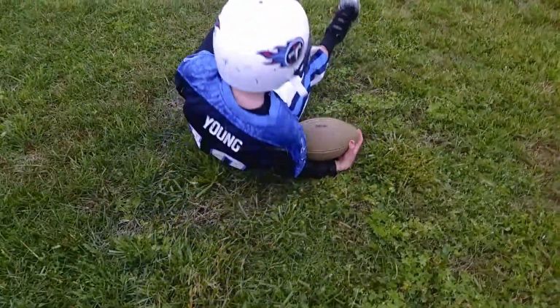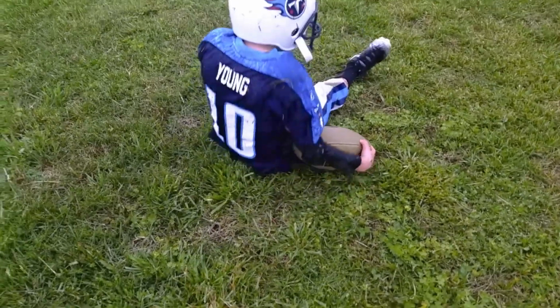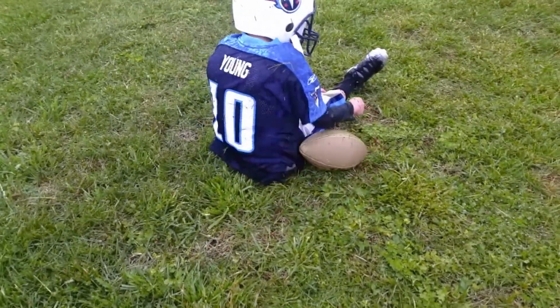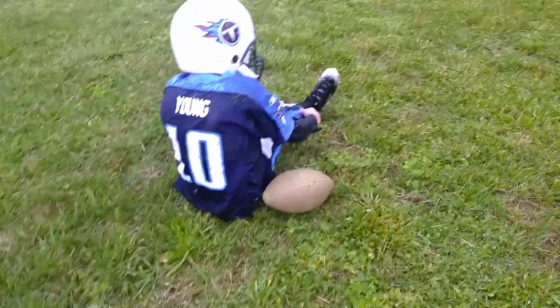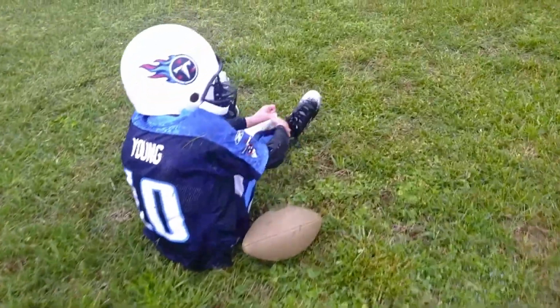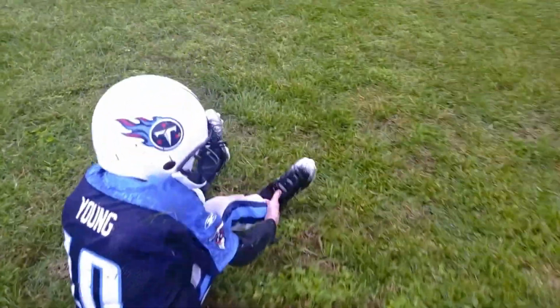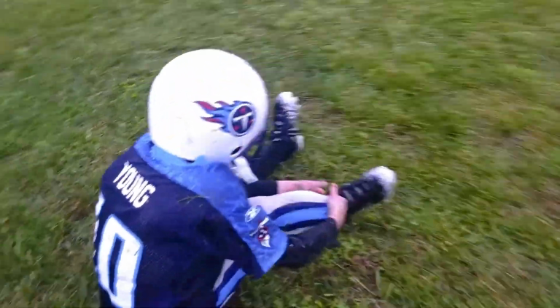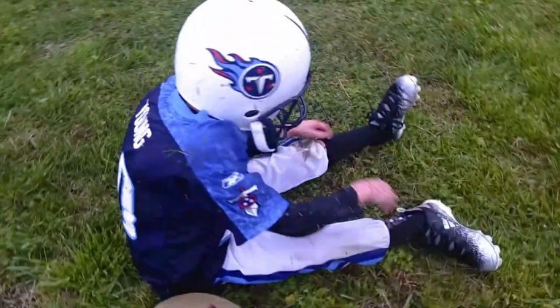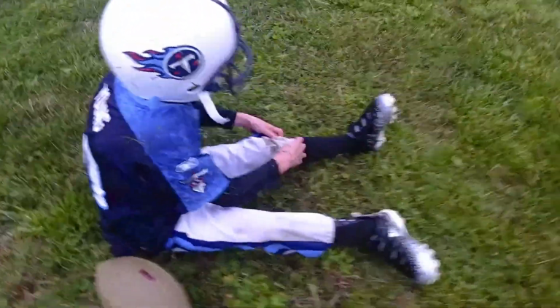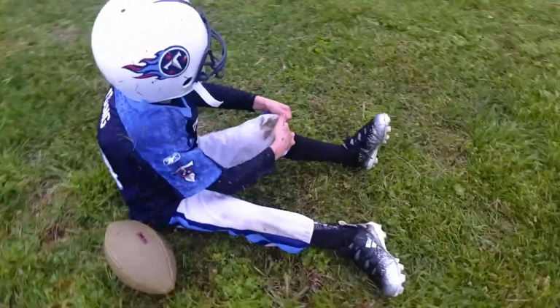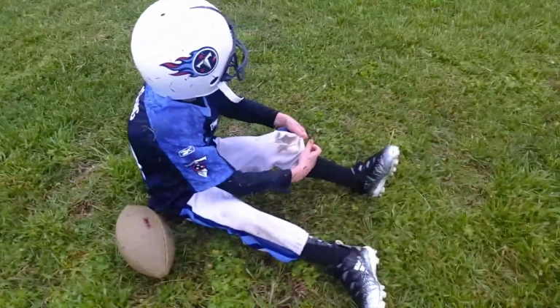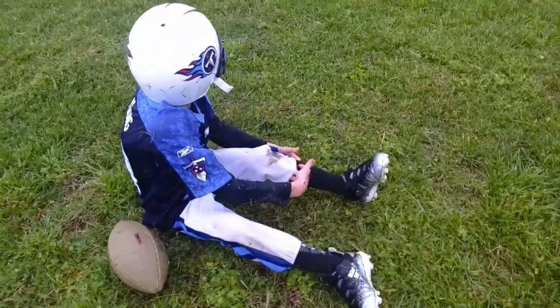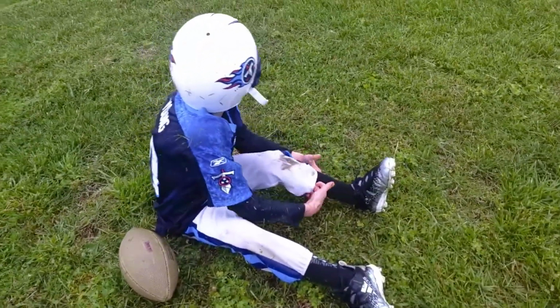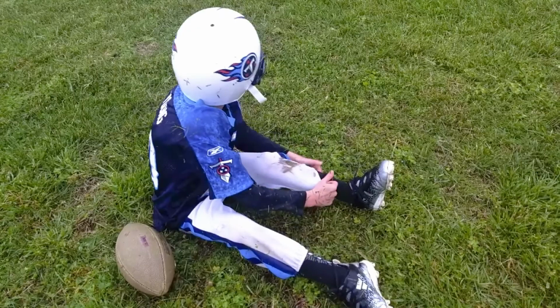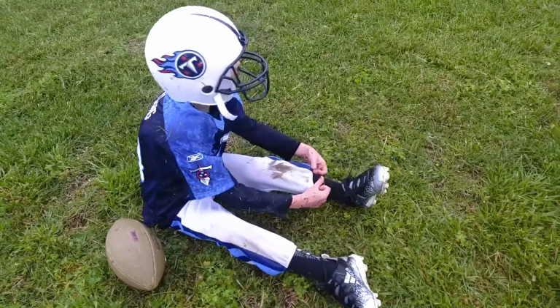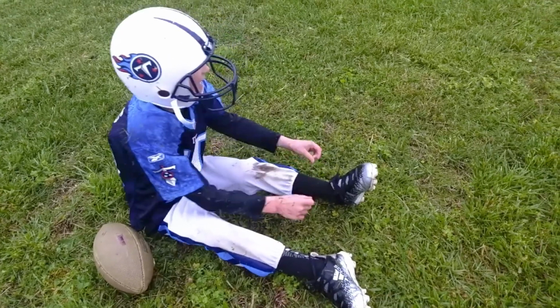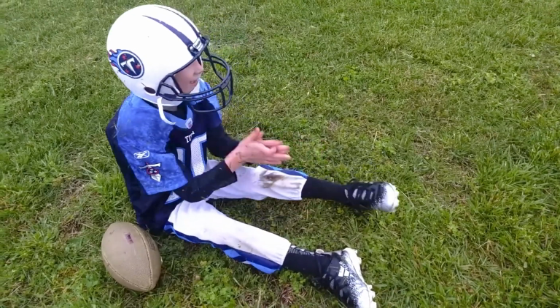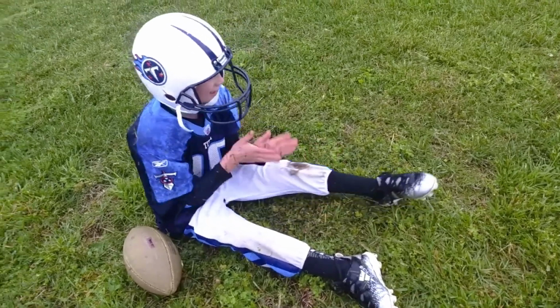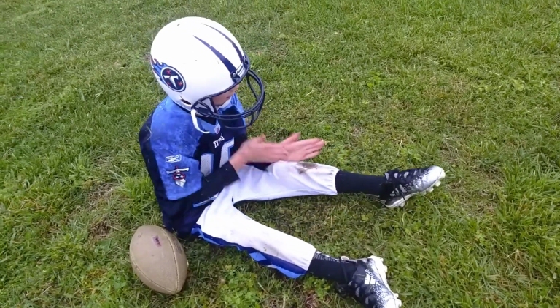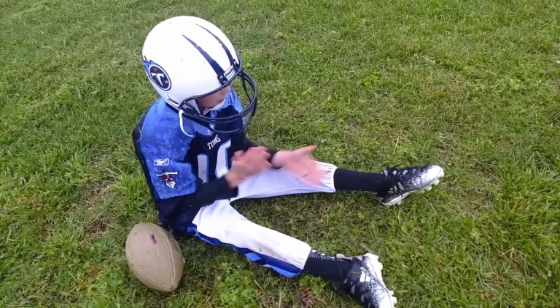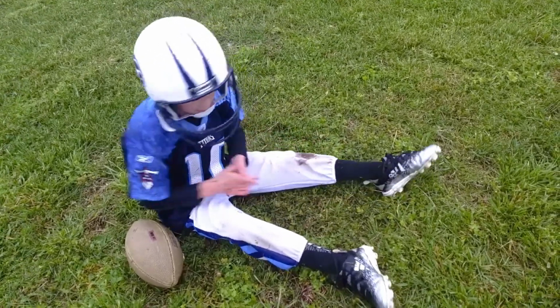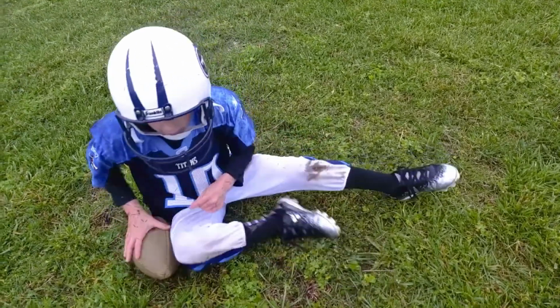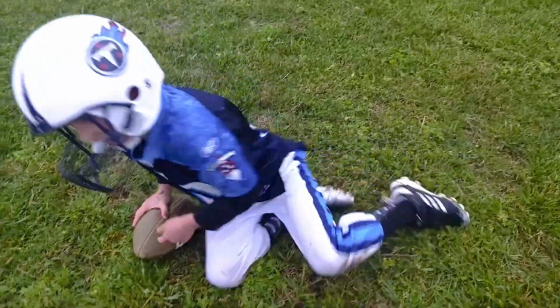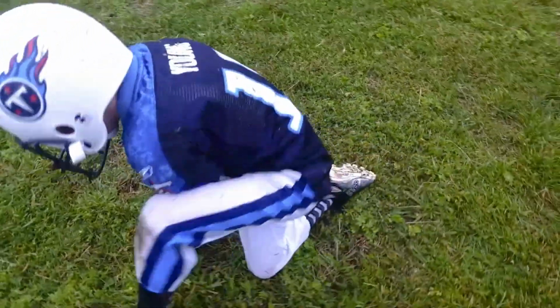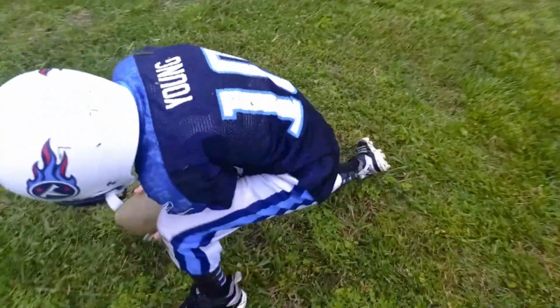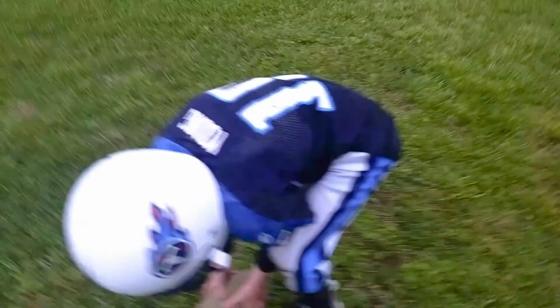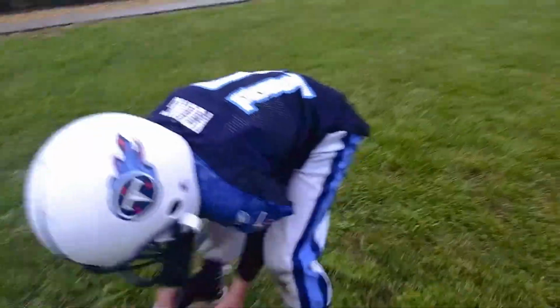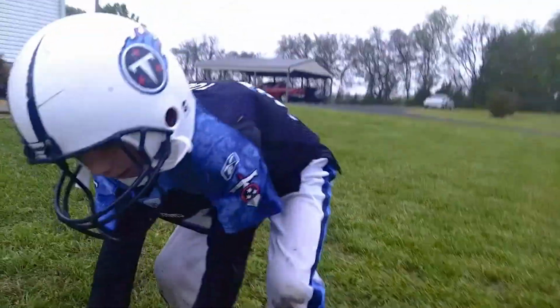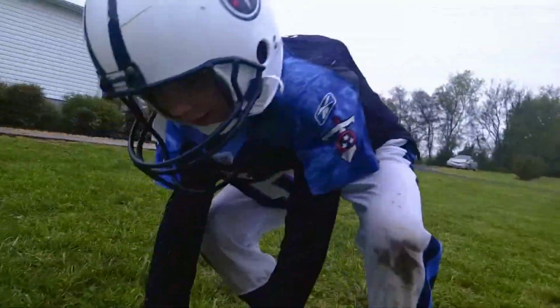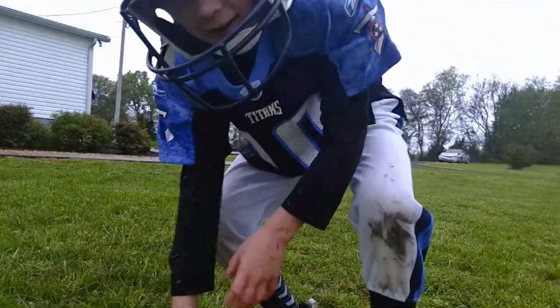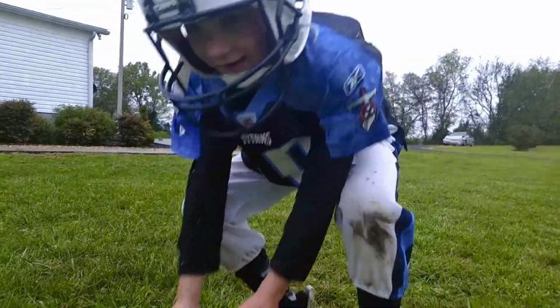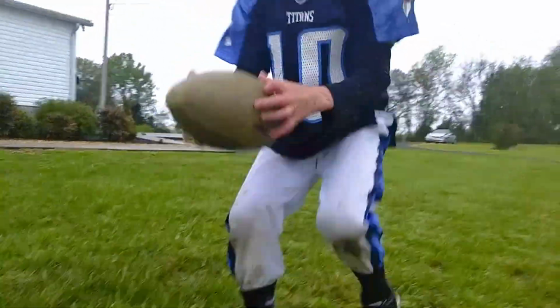Grass stains on you — mud stains on your knees and grass on your hands. Daddy cut the grass right here. Yeah! Sam, hi!